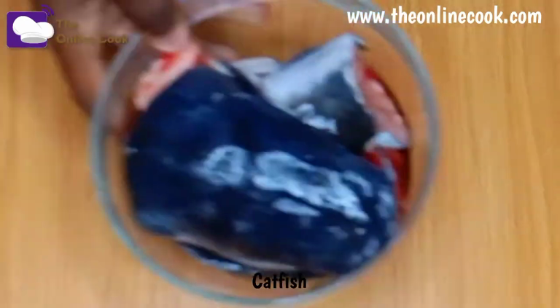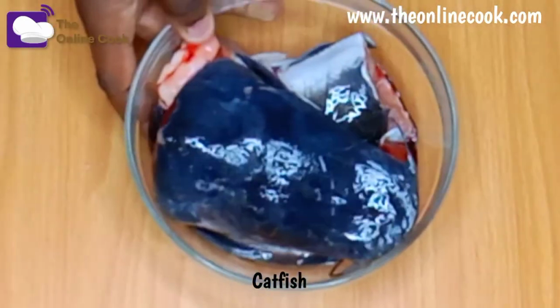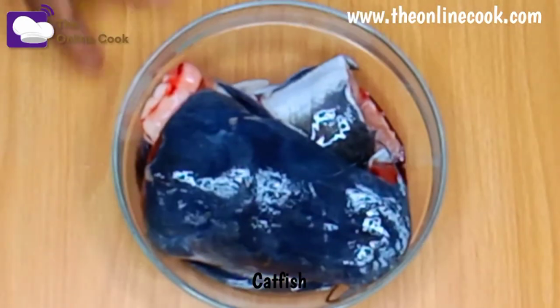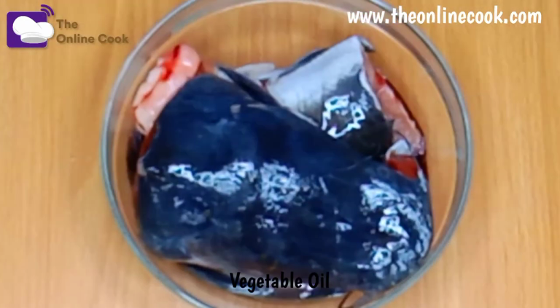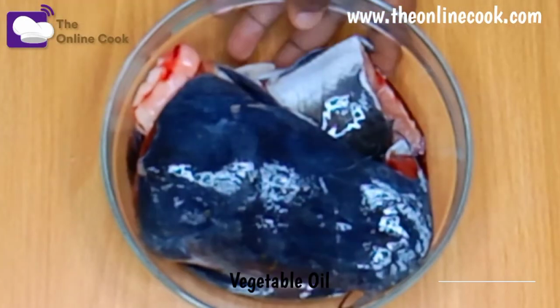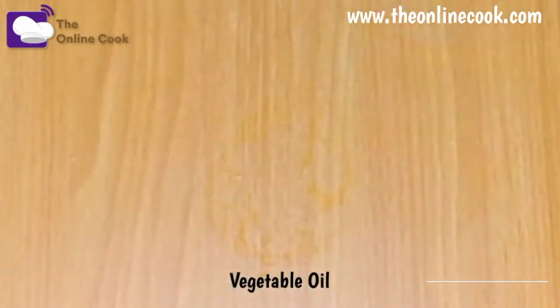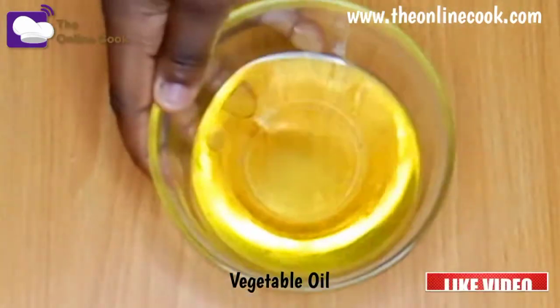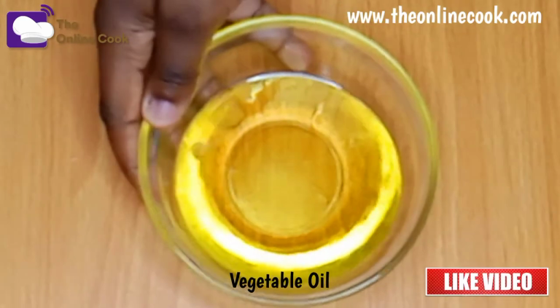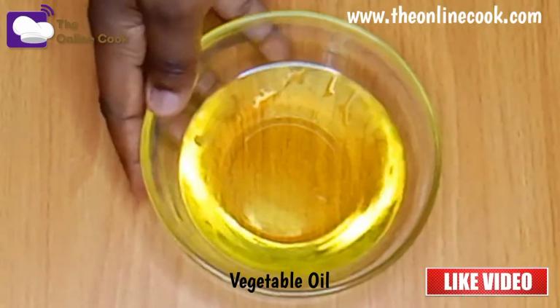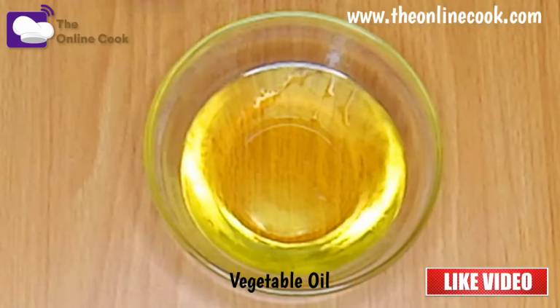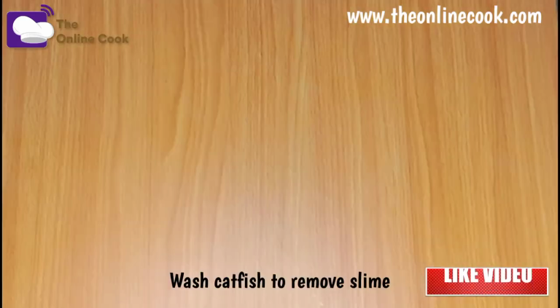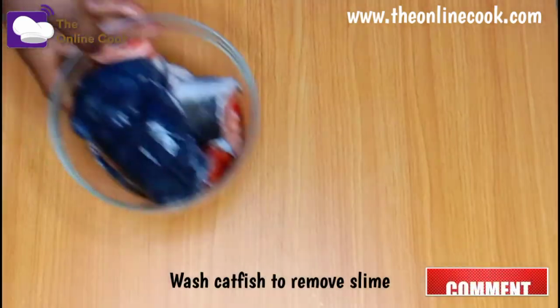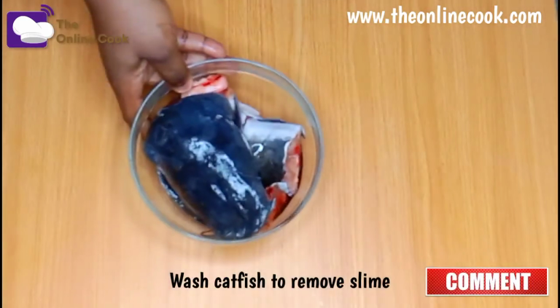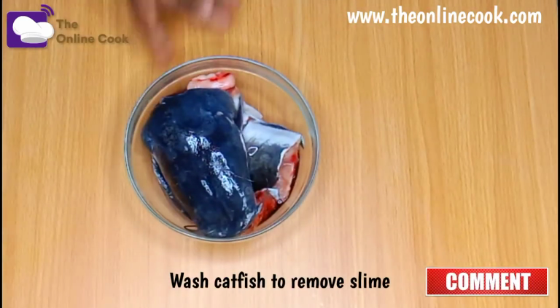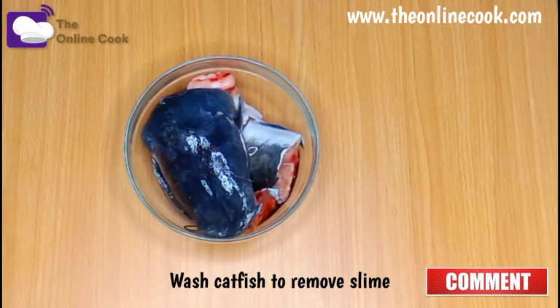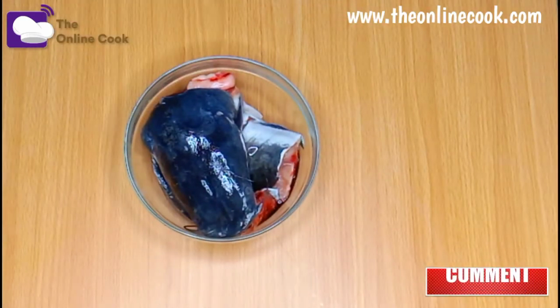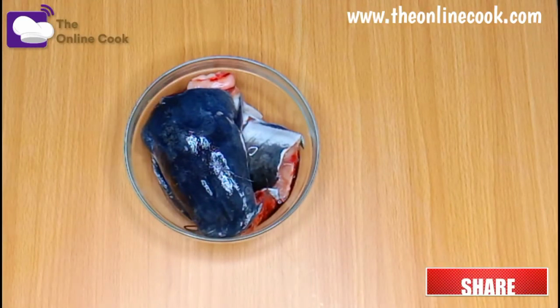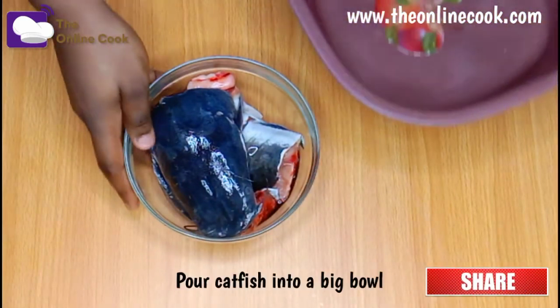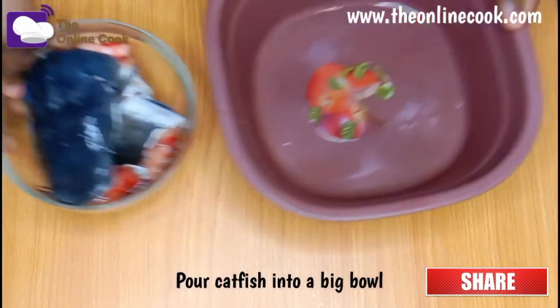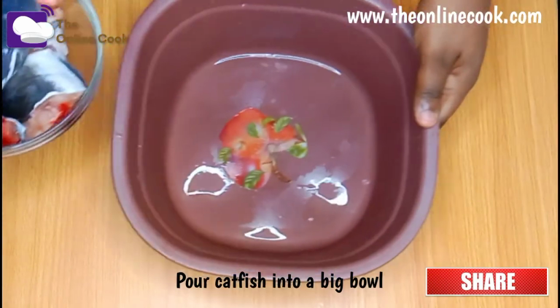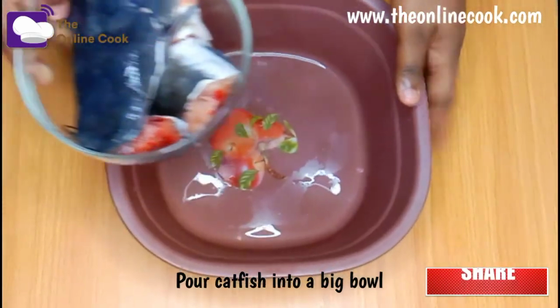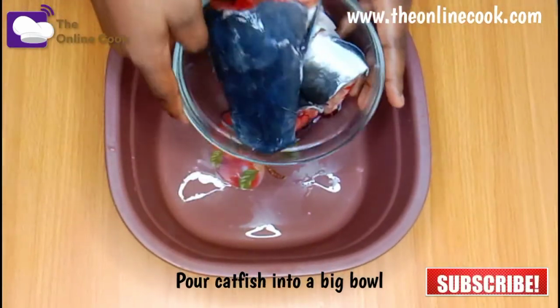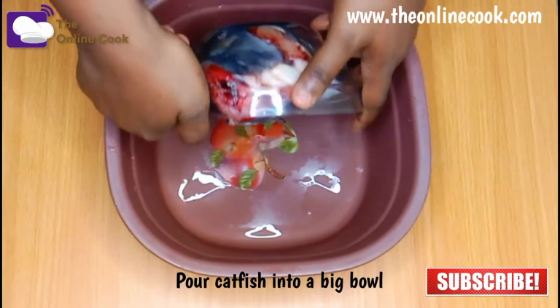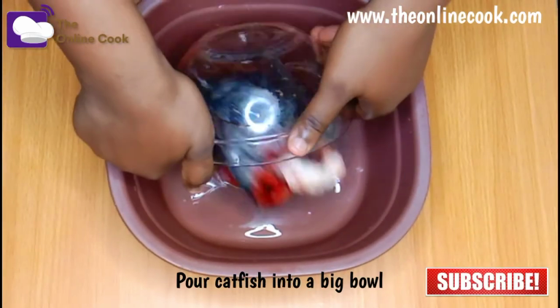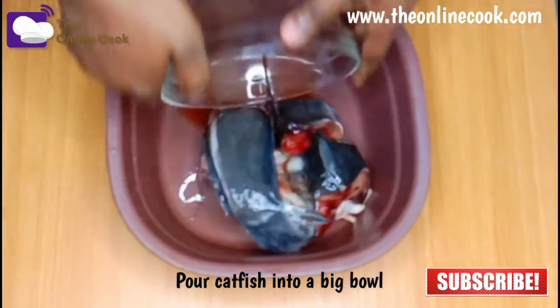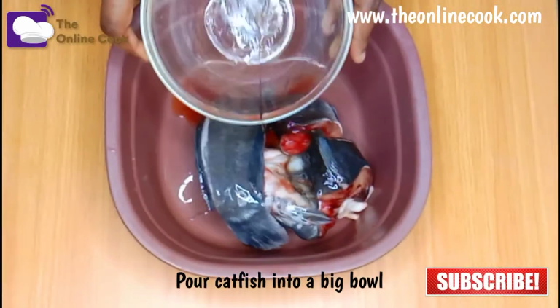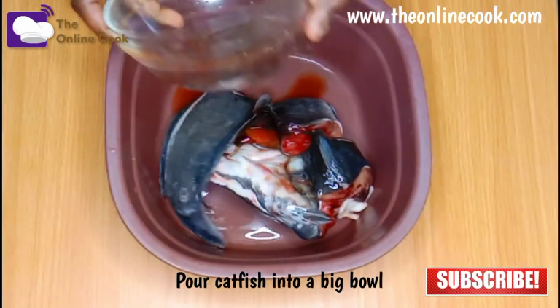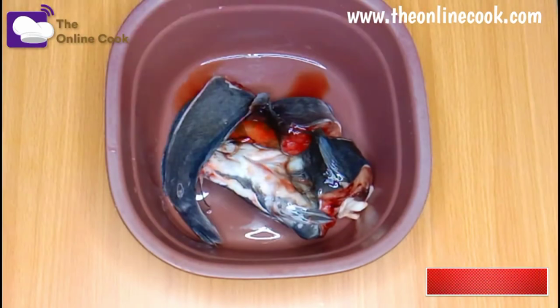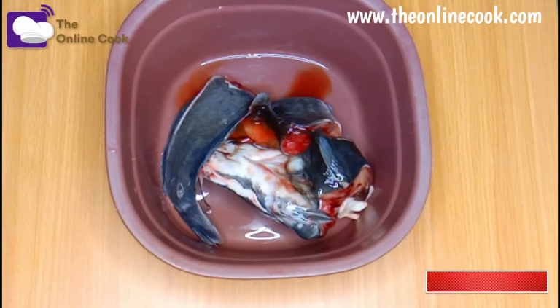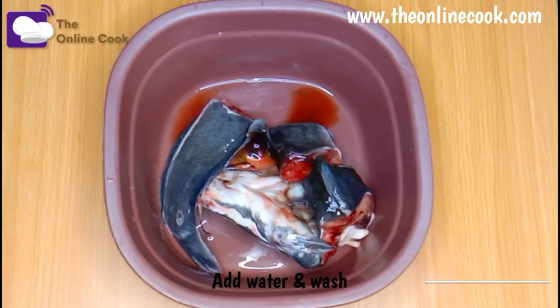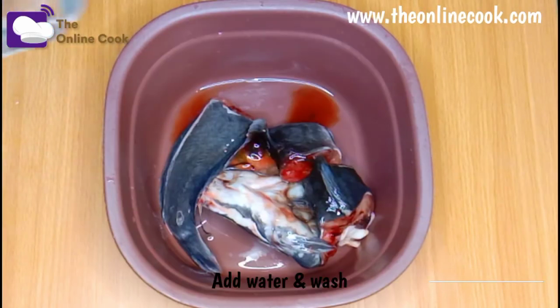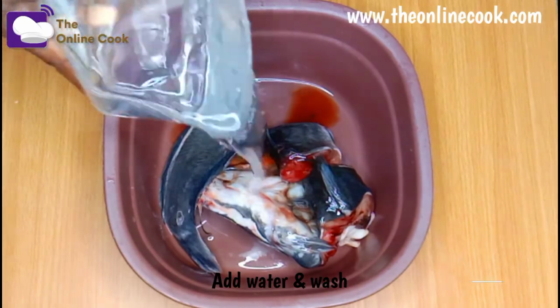This is the catfish and some vegetable oil. I'm going to wash the catfish to remove the slime, and to do that I'll be using a big bowl, lots of water, and alum. I've removed the washing parts in order to be fast,